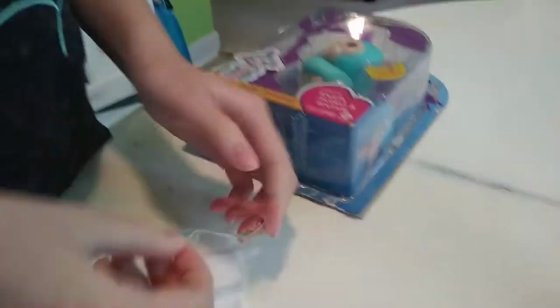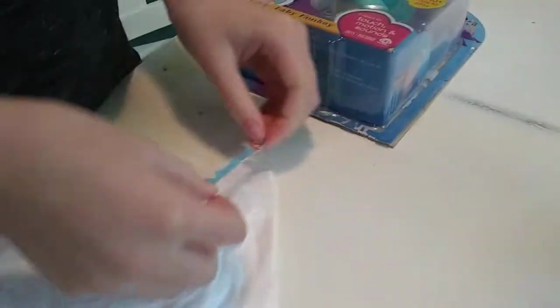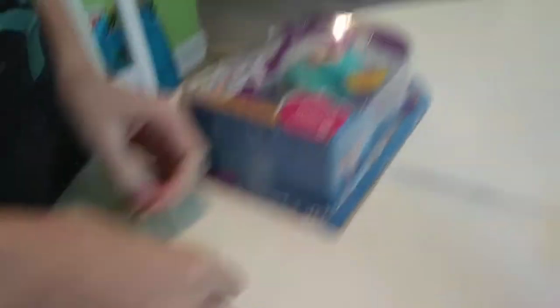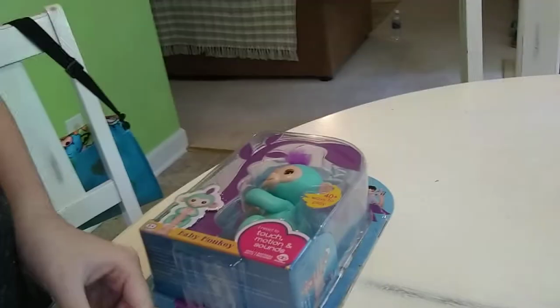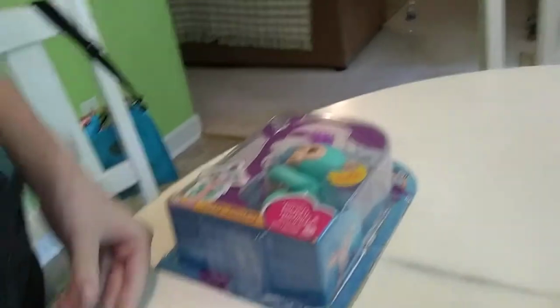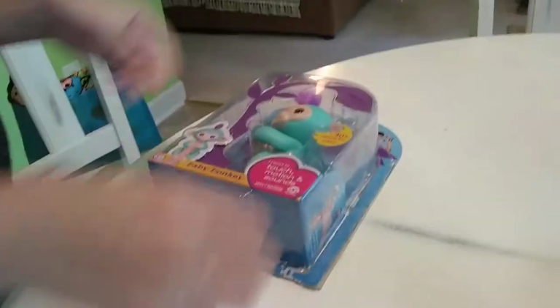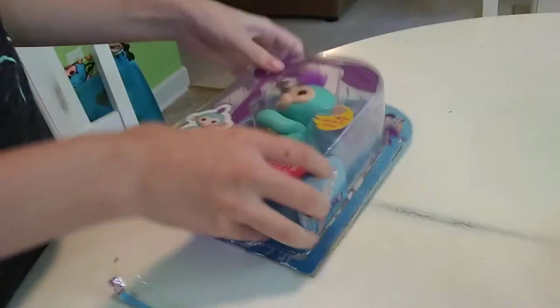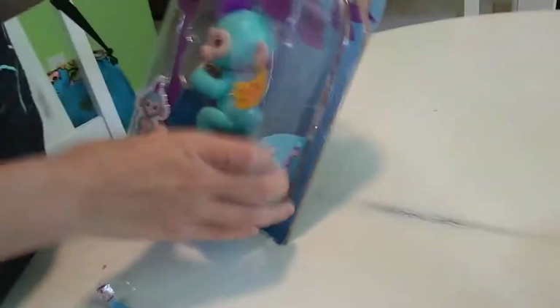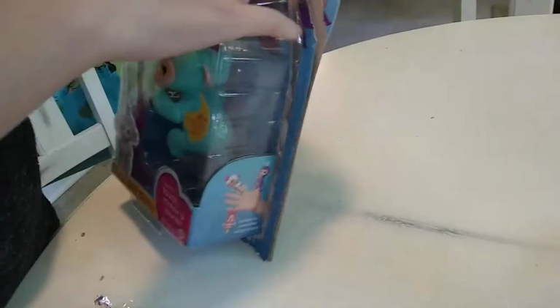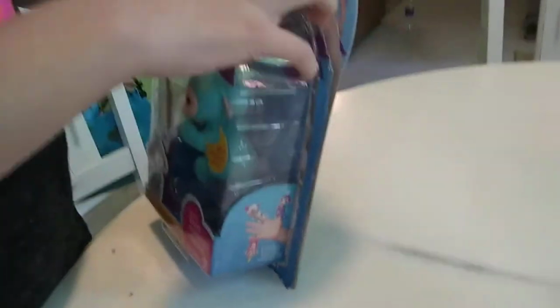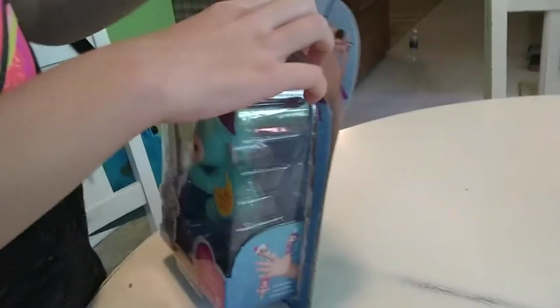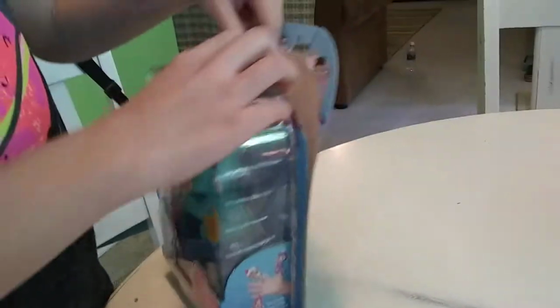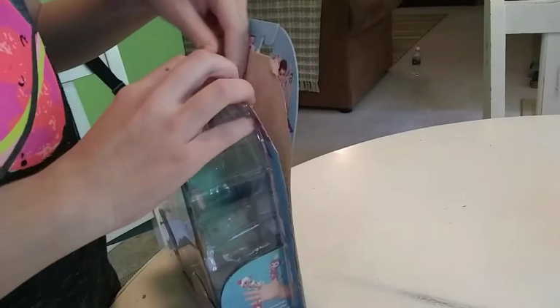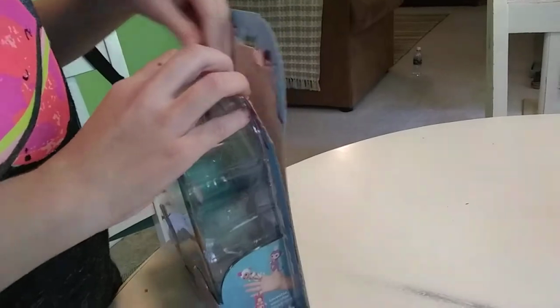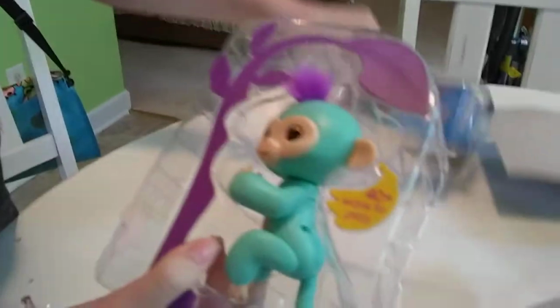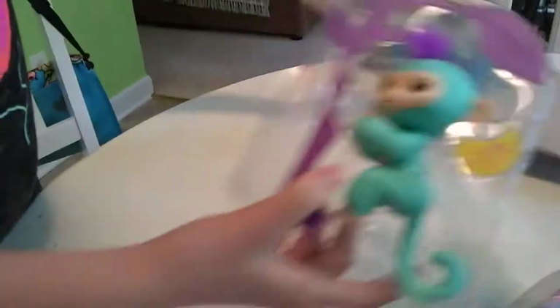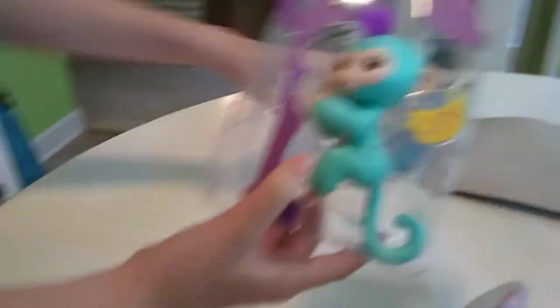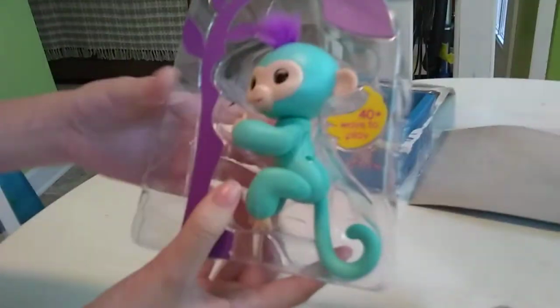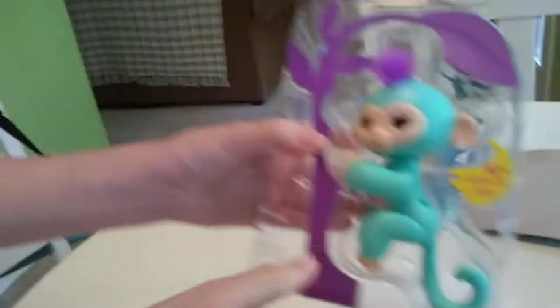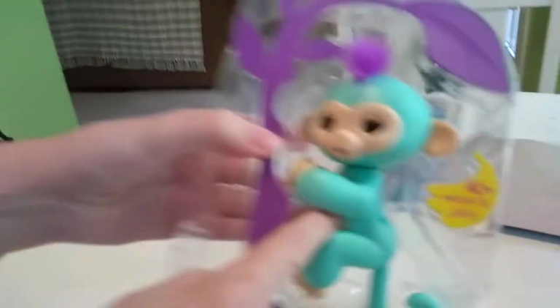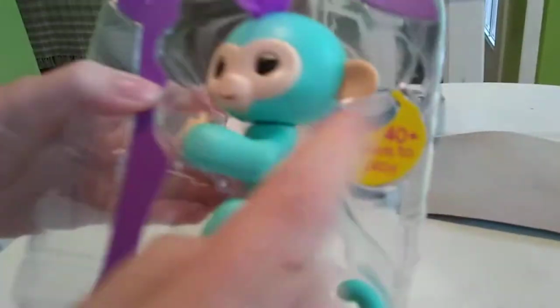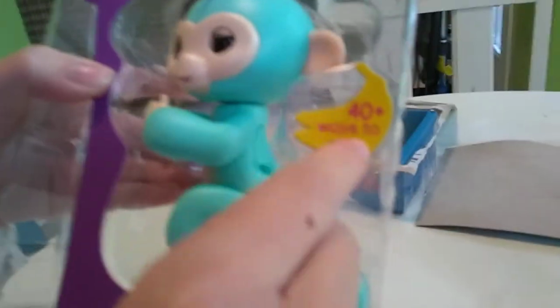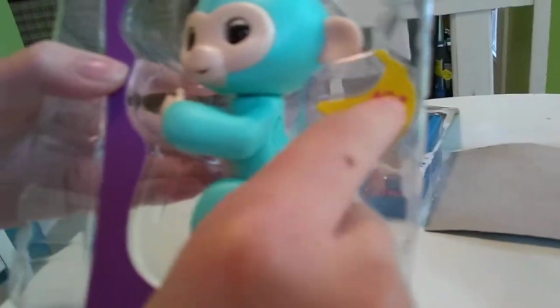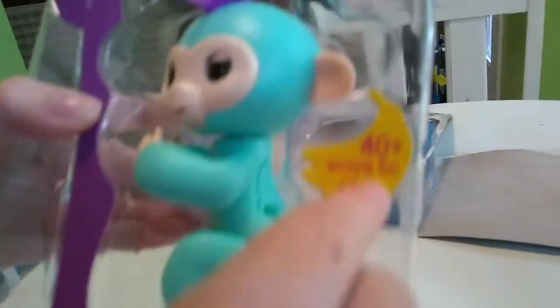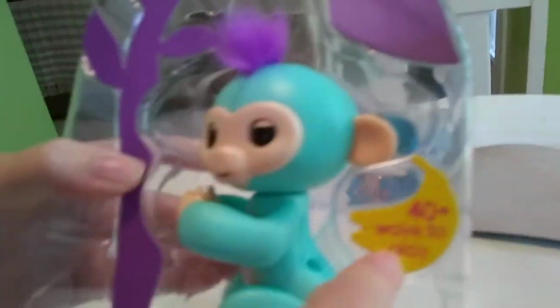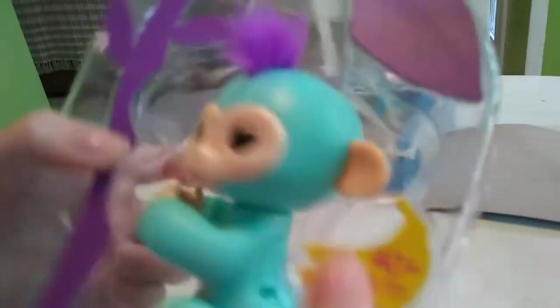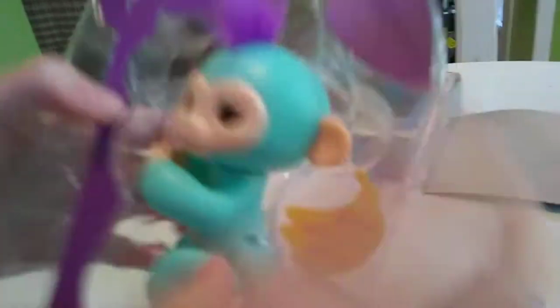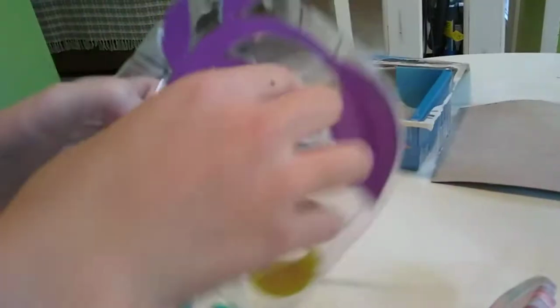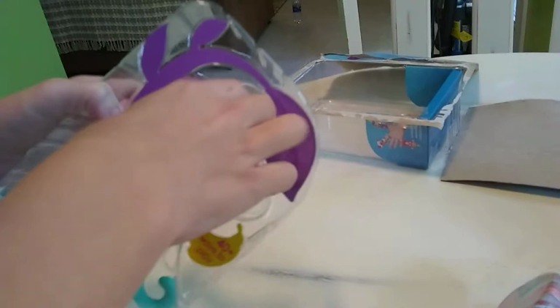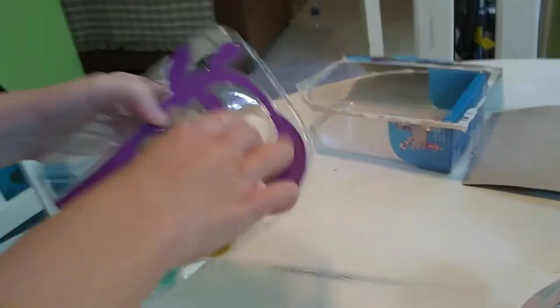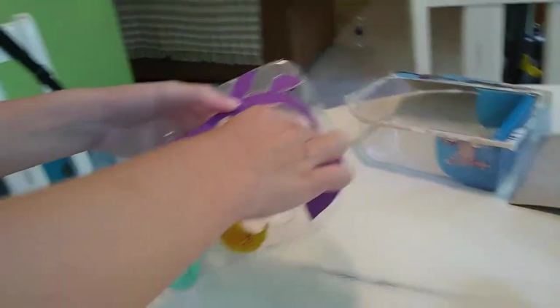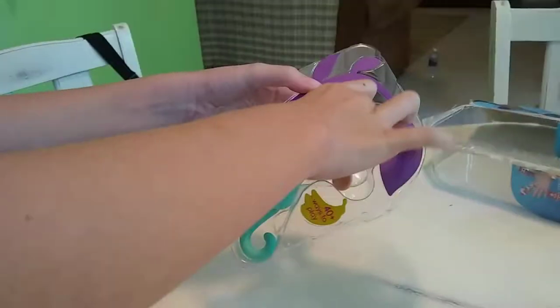There's tape on that. I'm going to pause it while you open it up. So we've gotten him out, and it says 40 plus ways to play. That's a lot of ways.